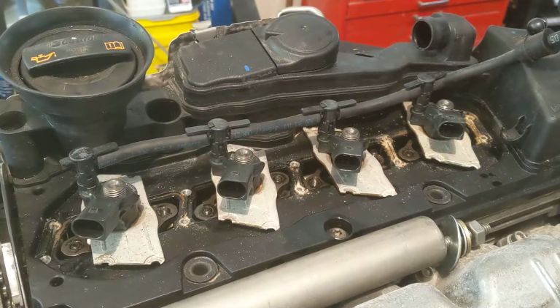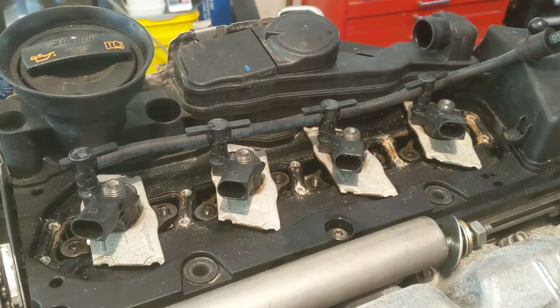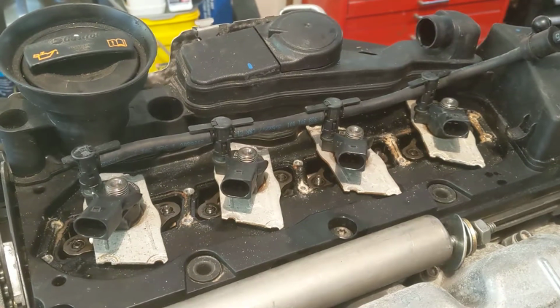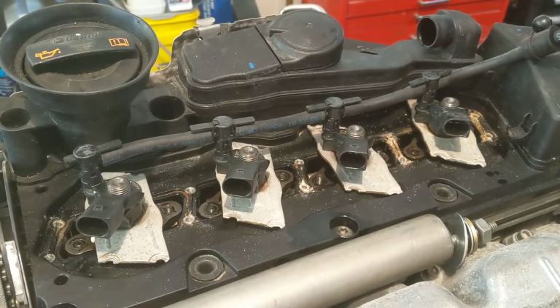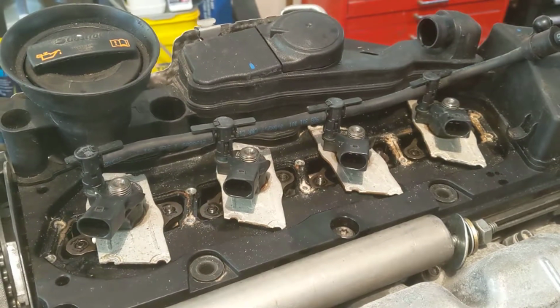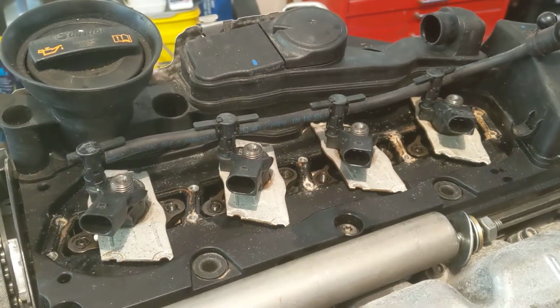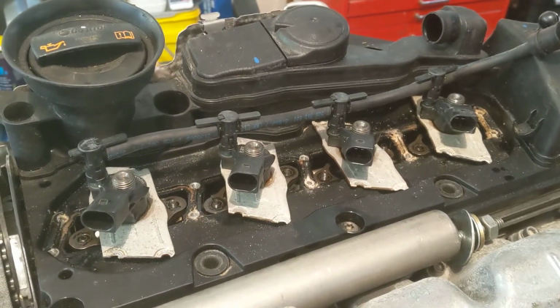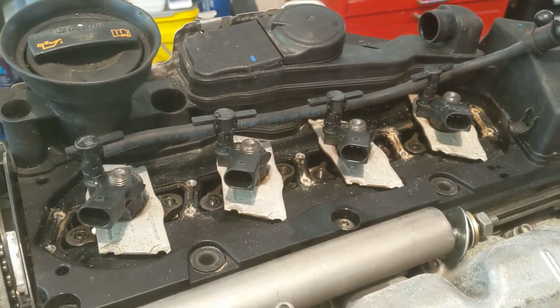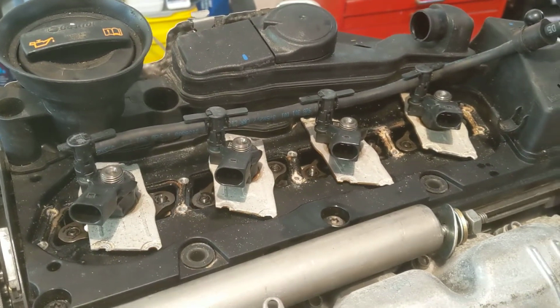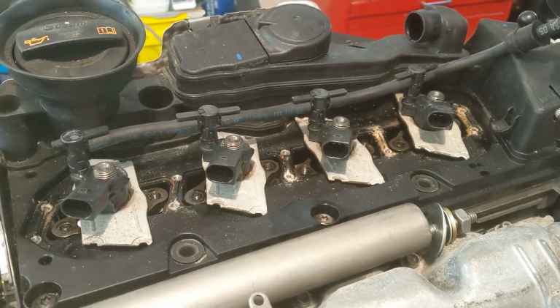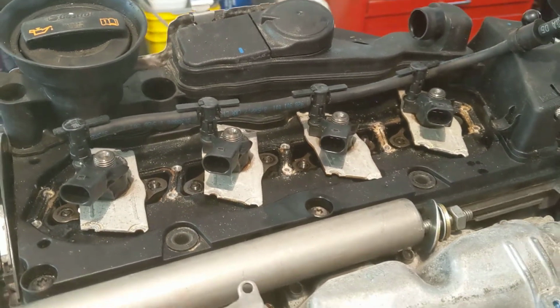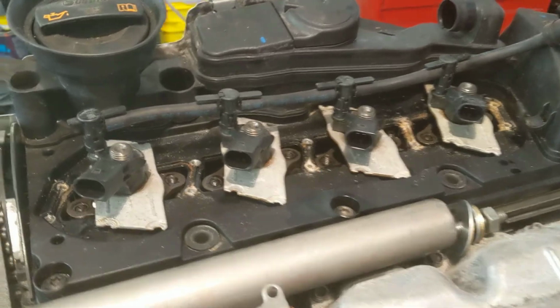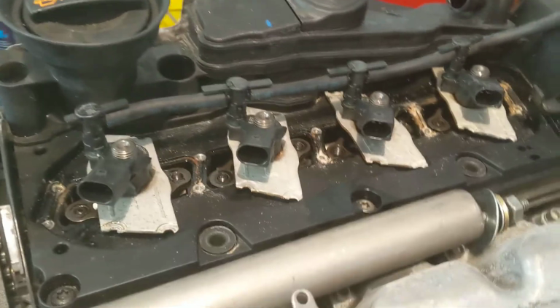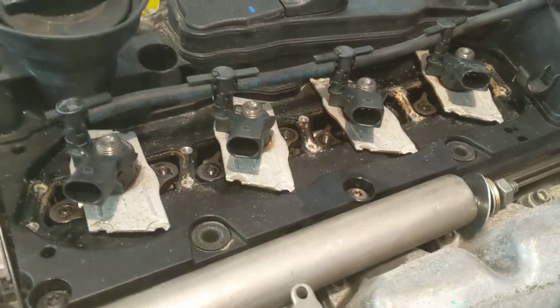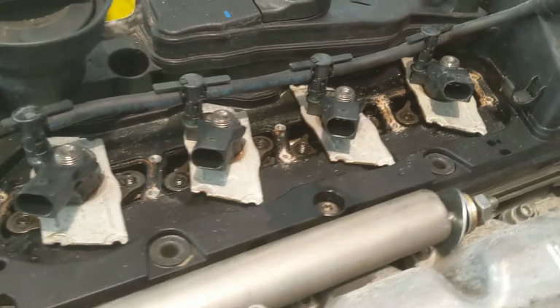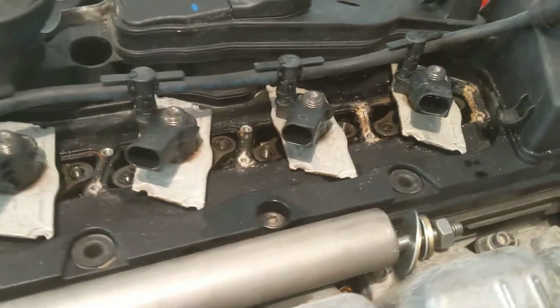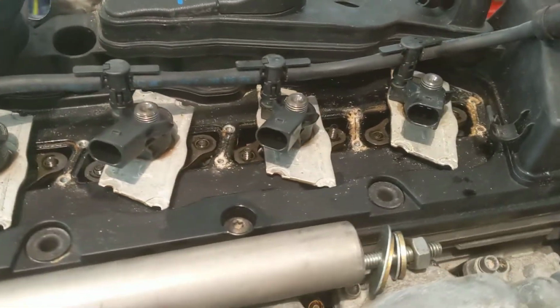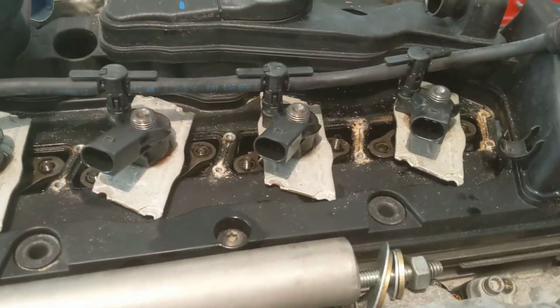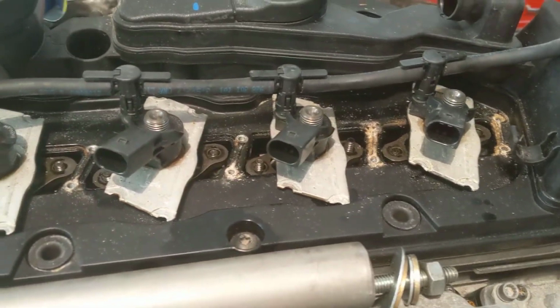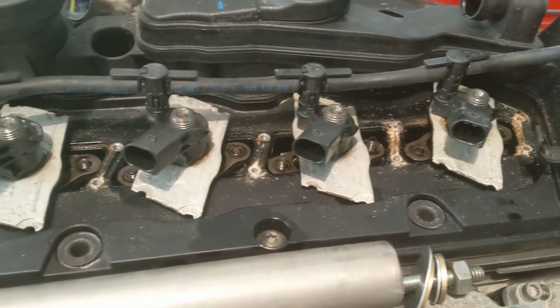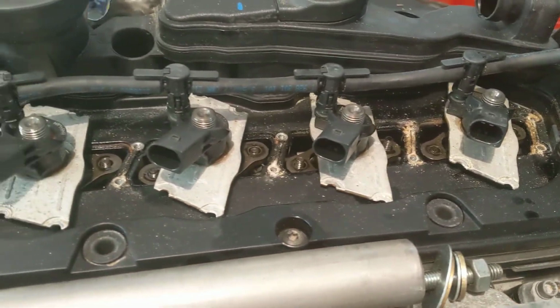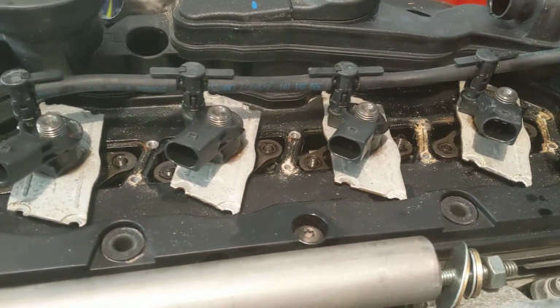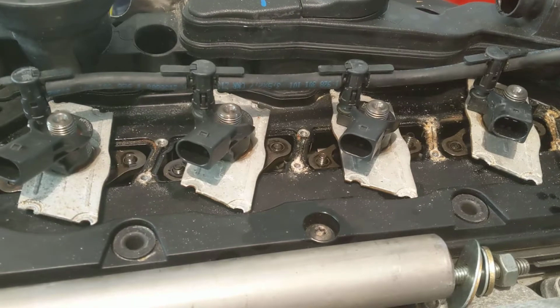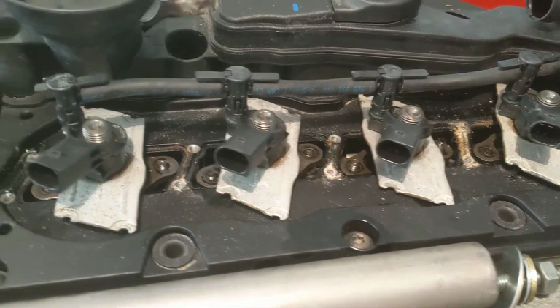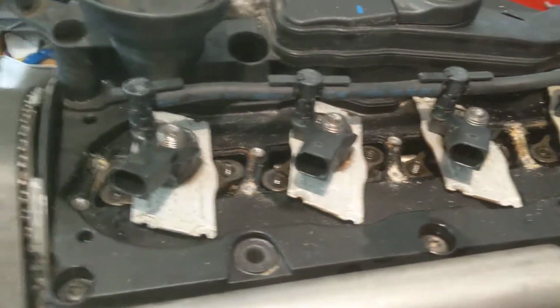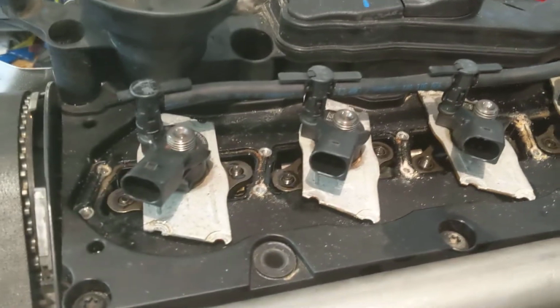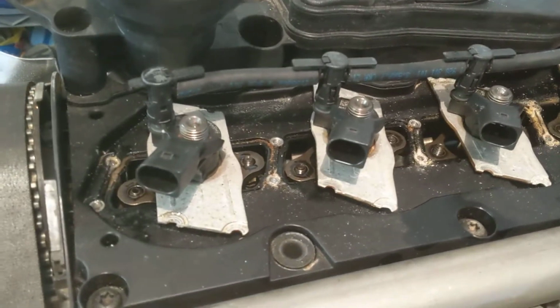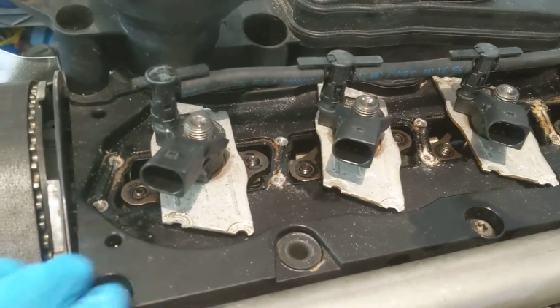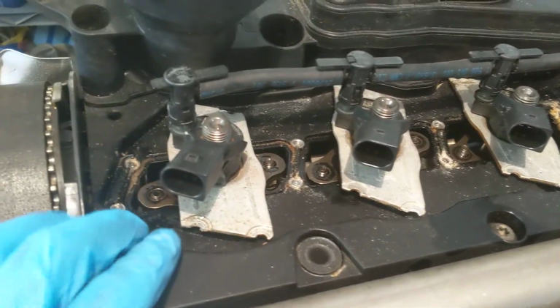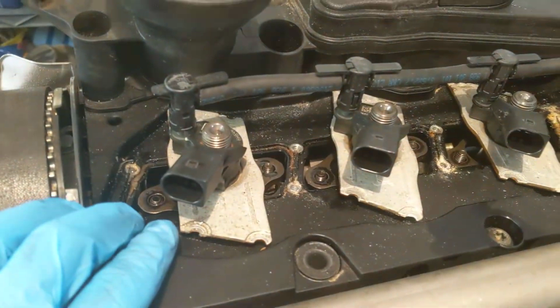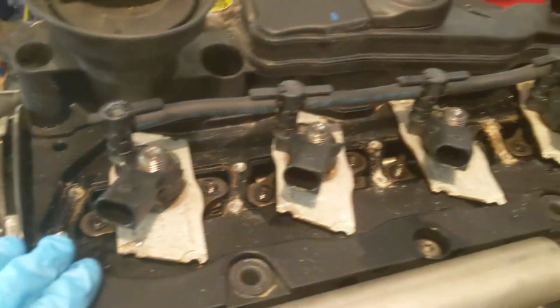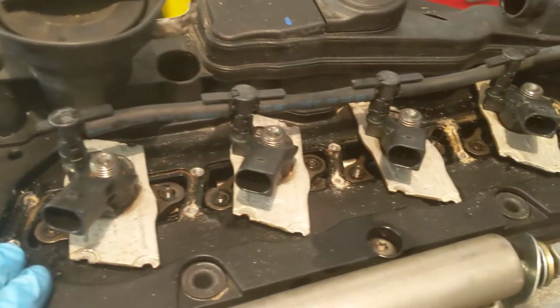I wanted to share a quick little video on how to pull up these injectors on a common rail Volkswagen diesel. It's not really hard to do at all — all you need to do is have the right tool.